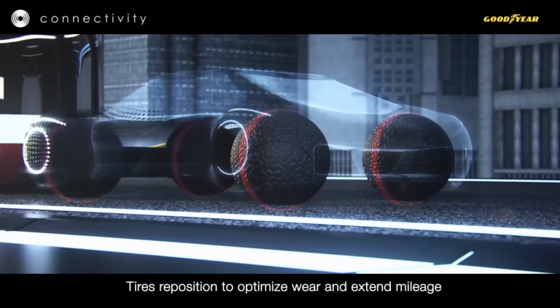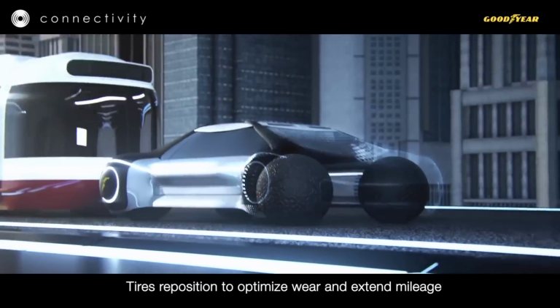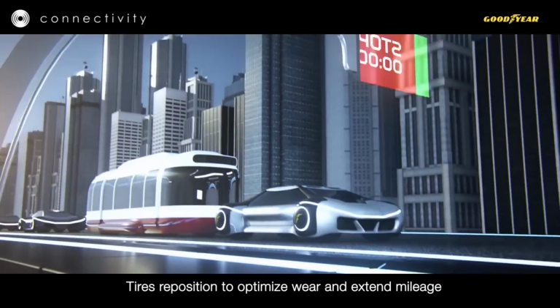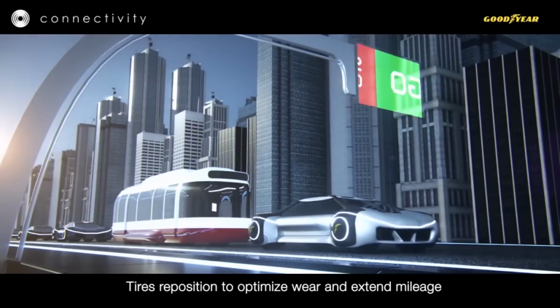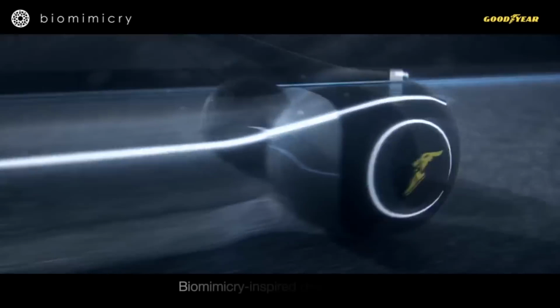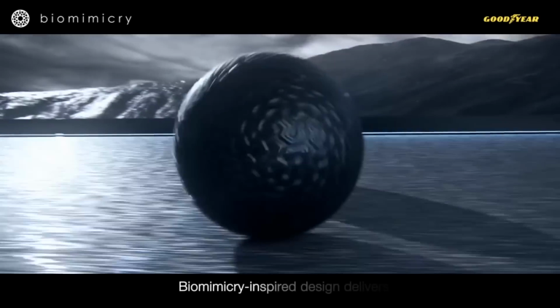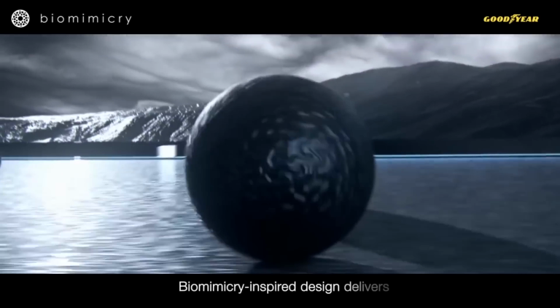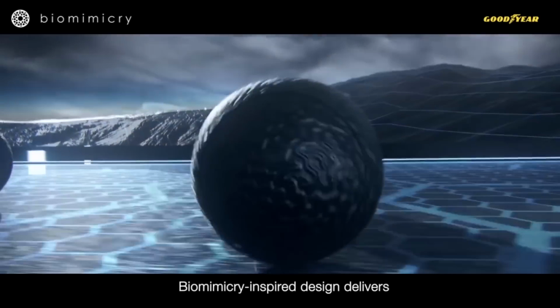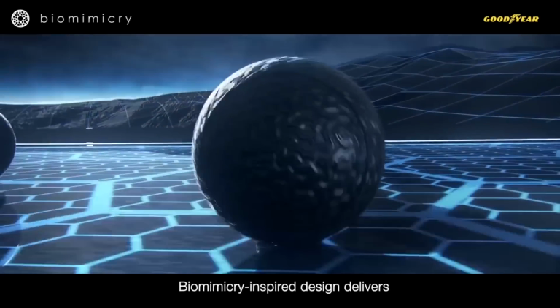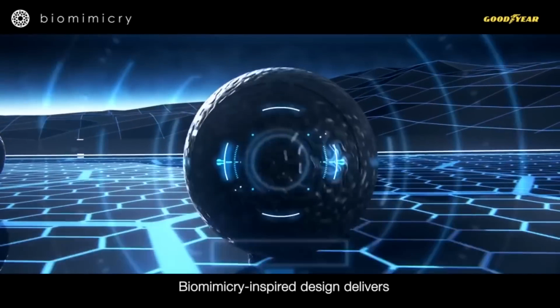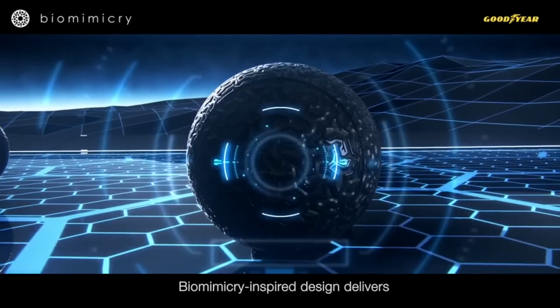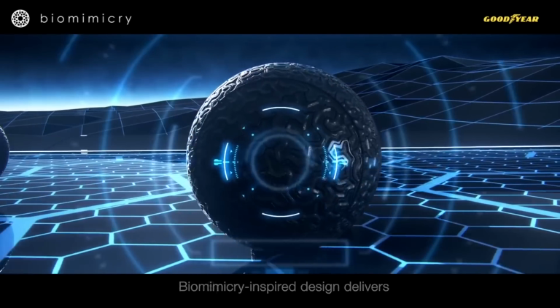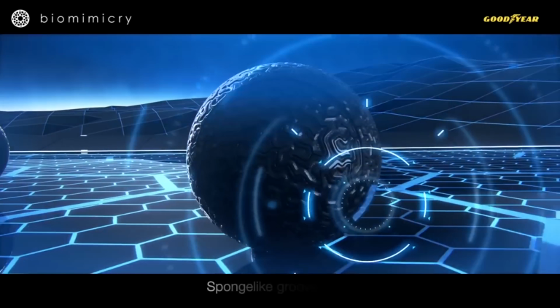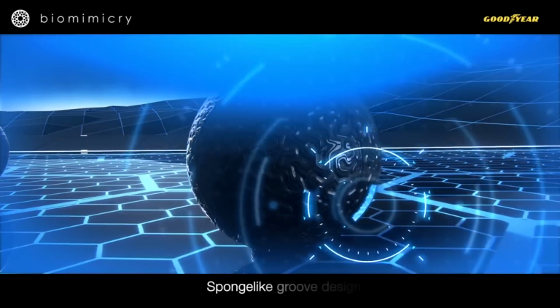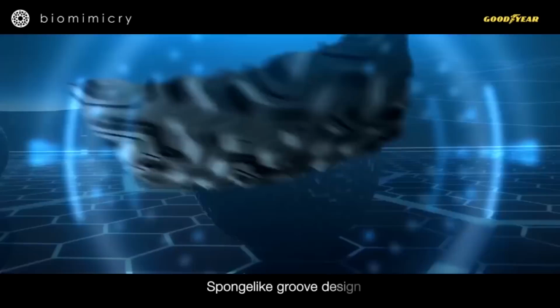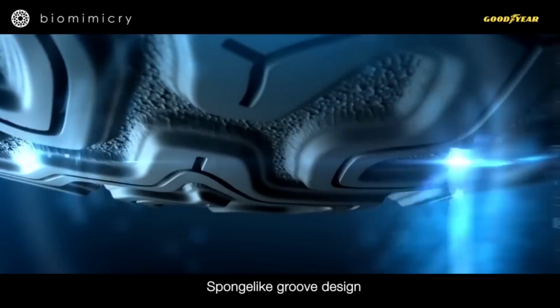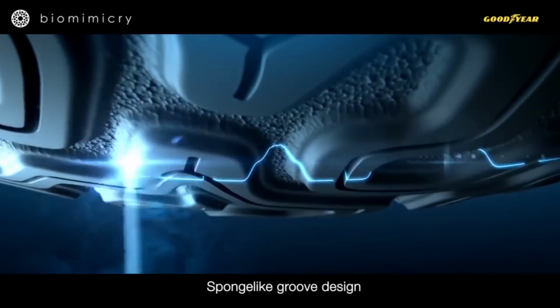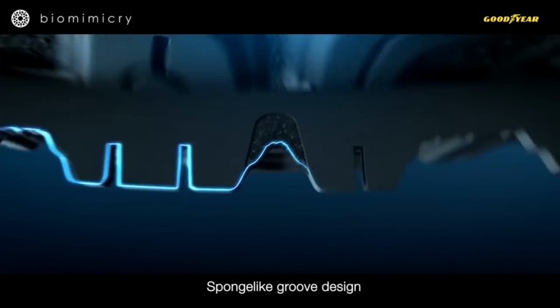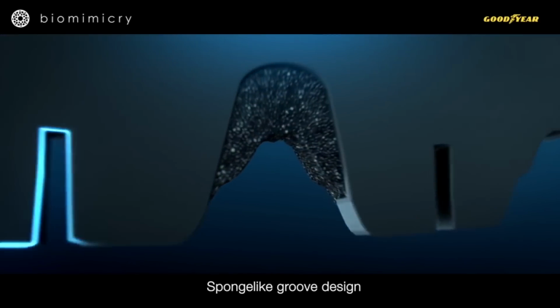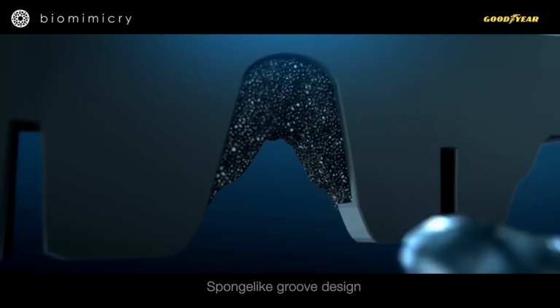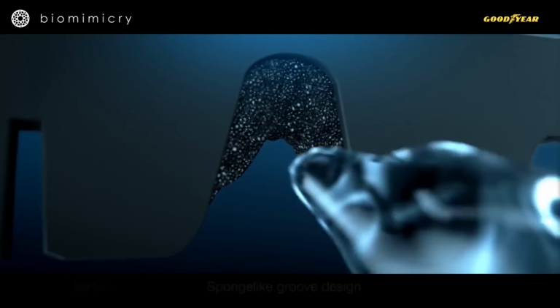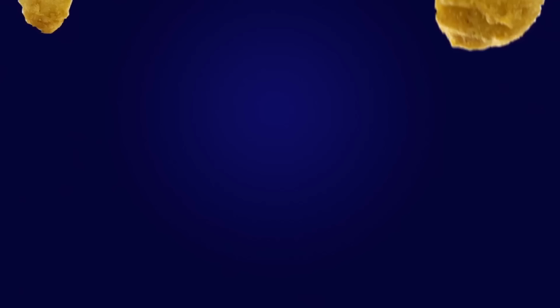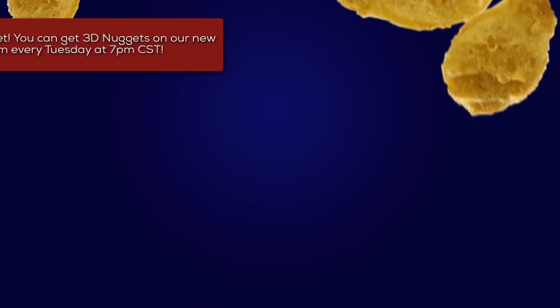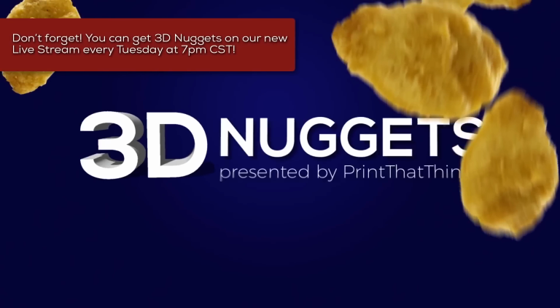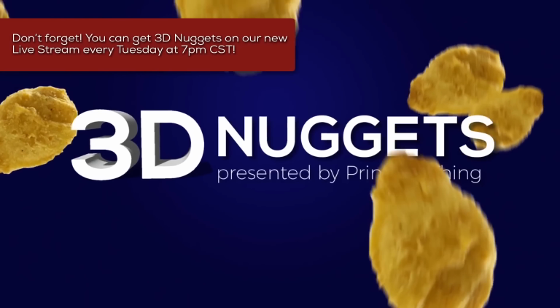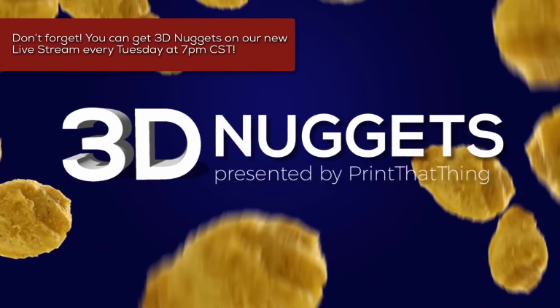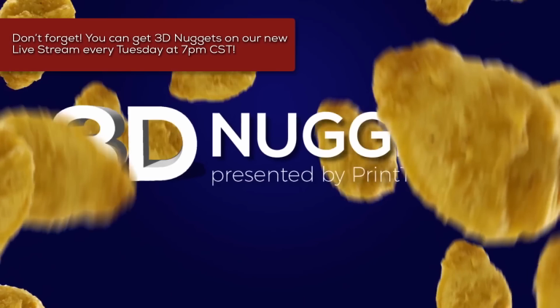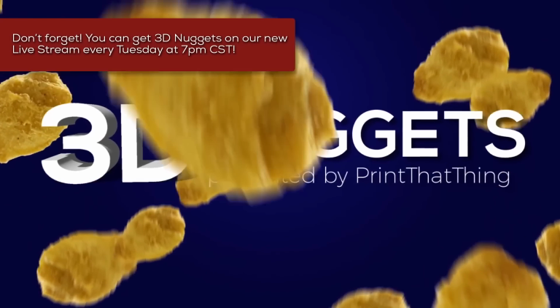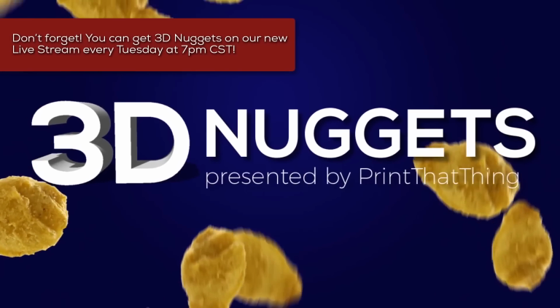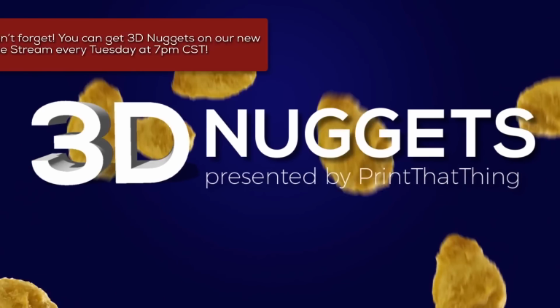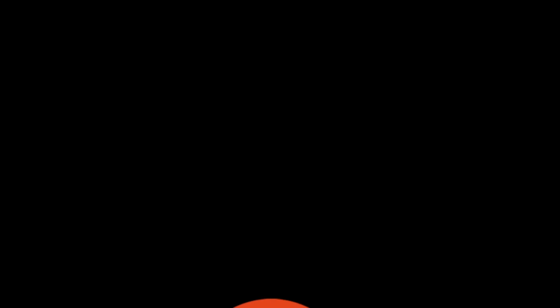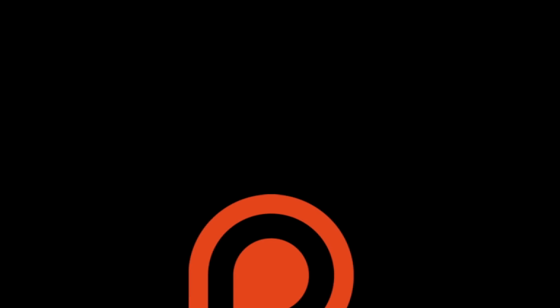Well, that's the coolest 3D nuggets I came across this week. Please let me know your thoughts in the comments below and be sure to subscribe if you enjoy 3D printing. And we'll see you on the live show every Tuesday, 7pm central. Thanks for watching, and happy printing!